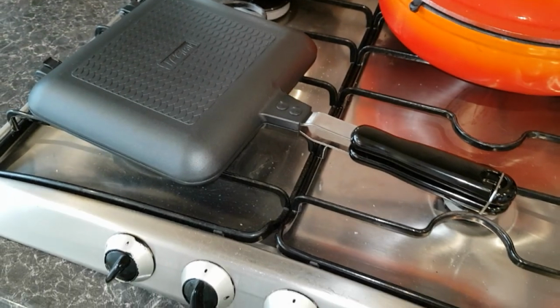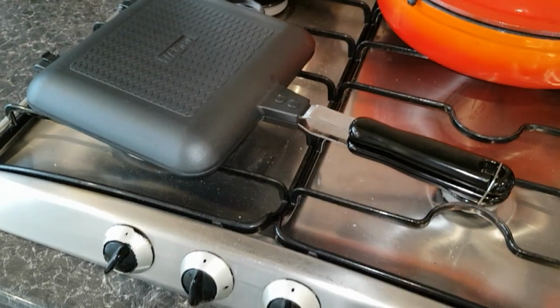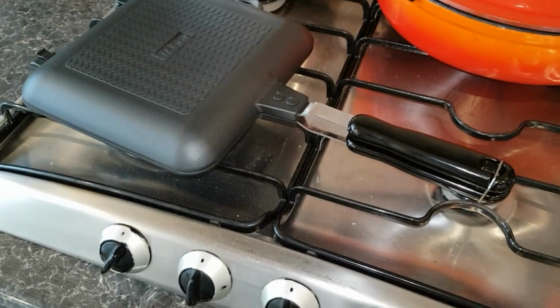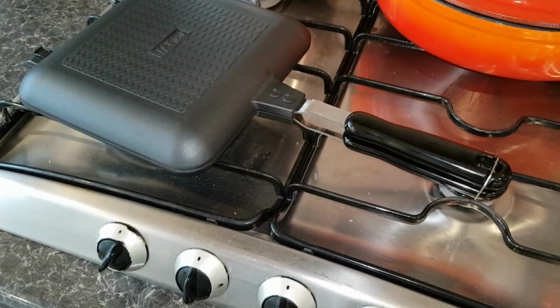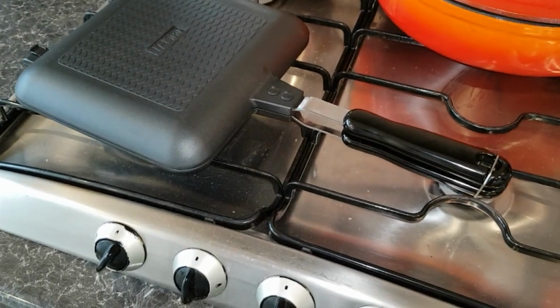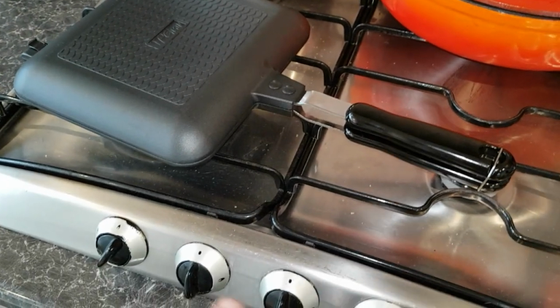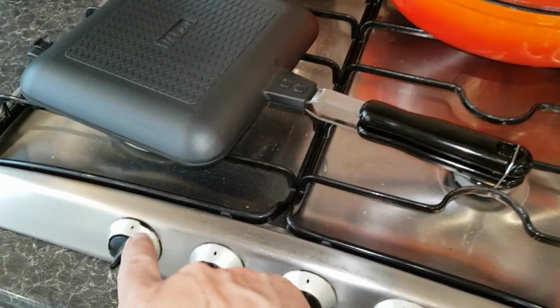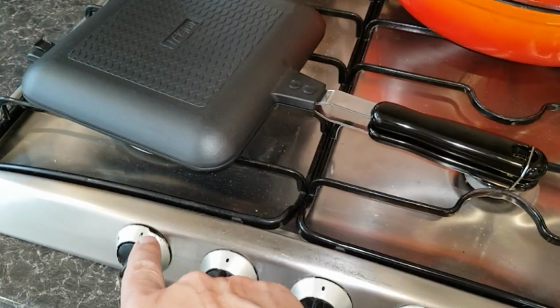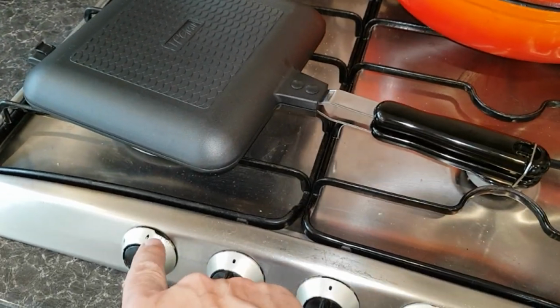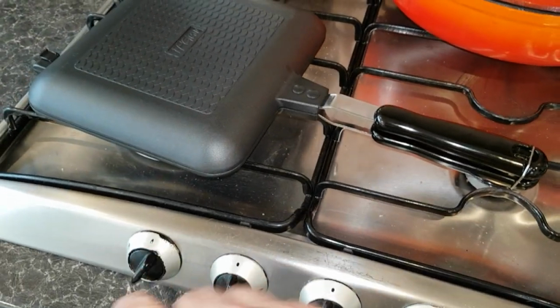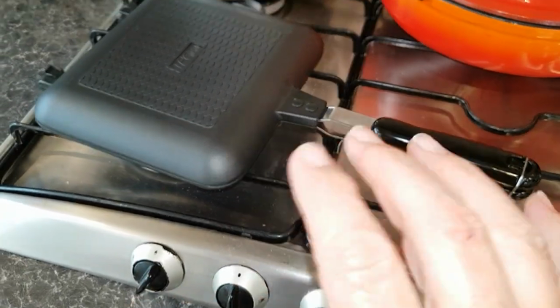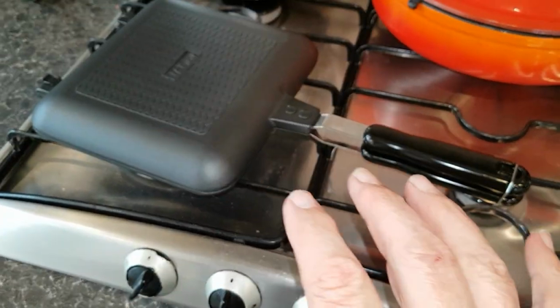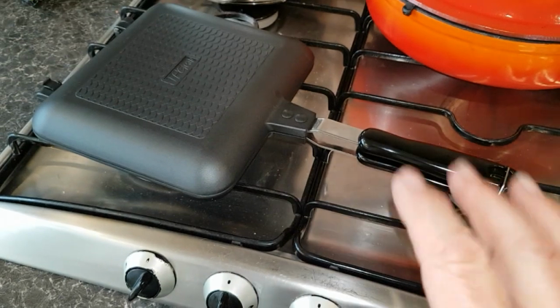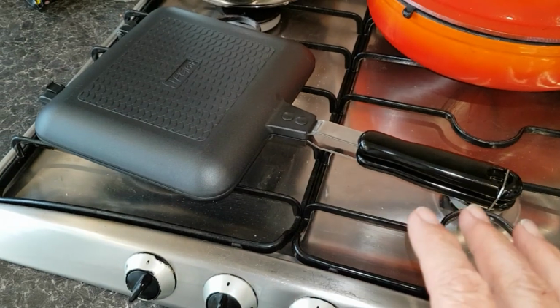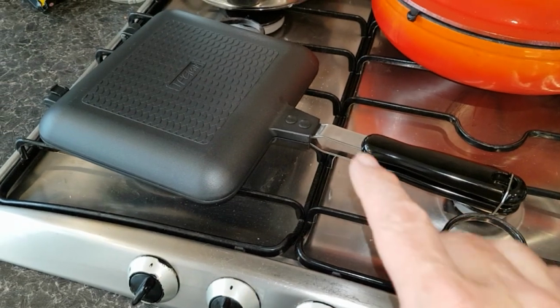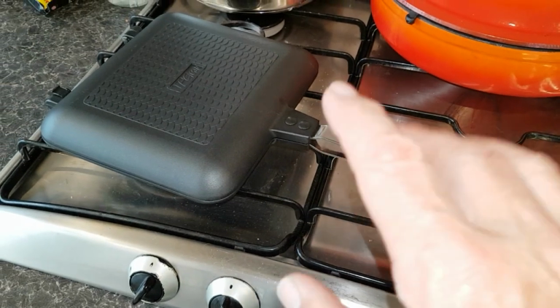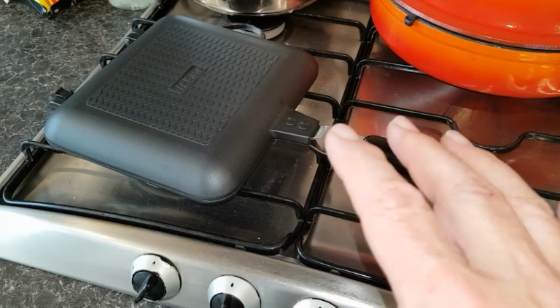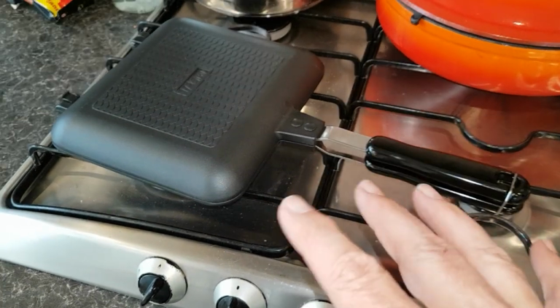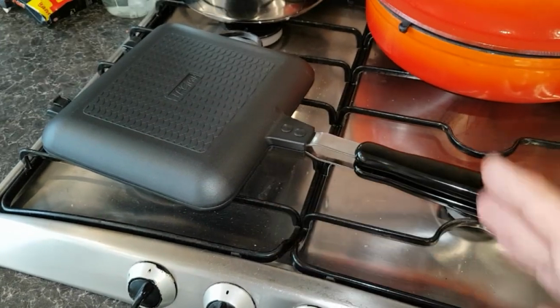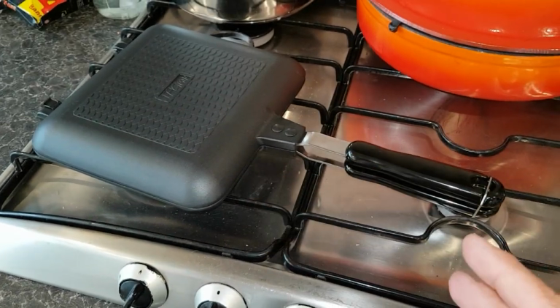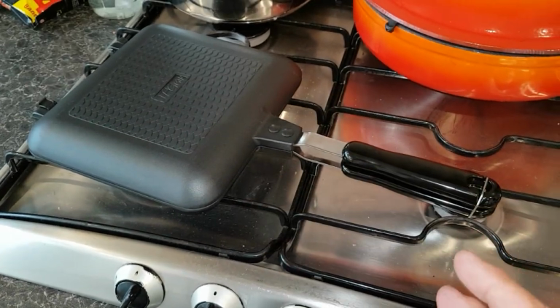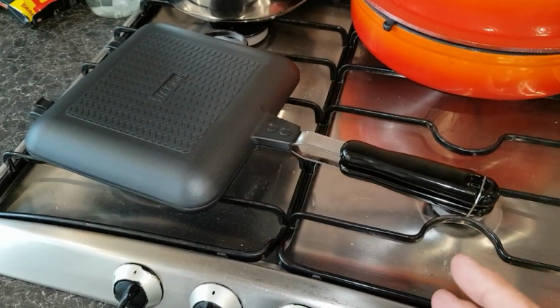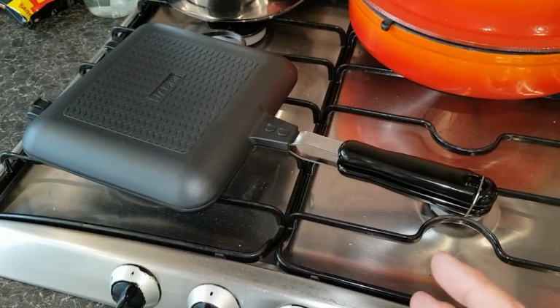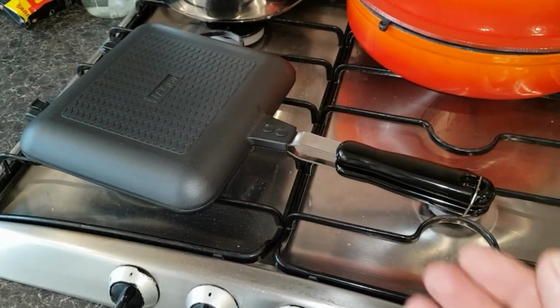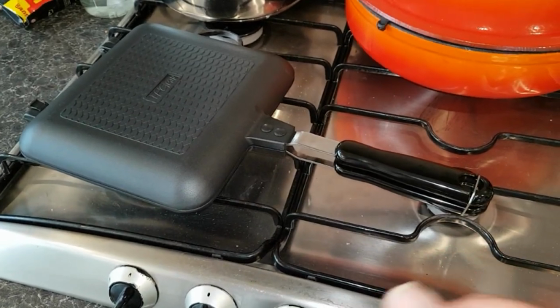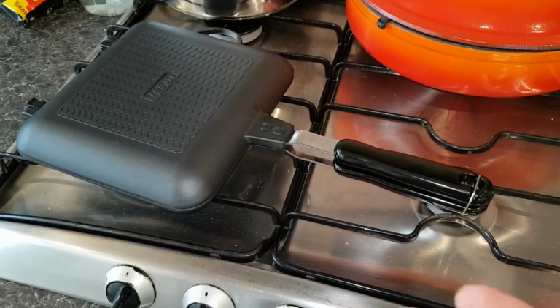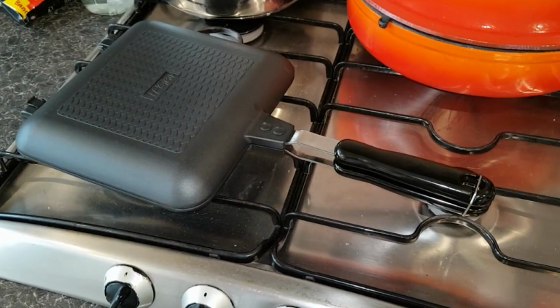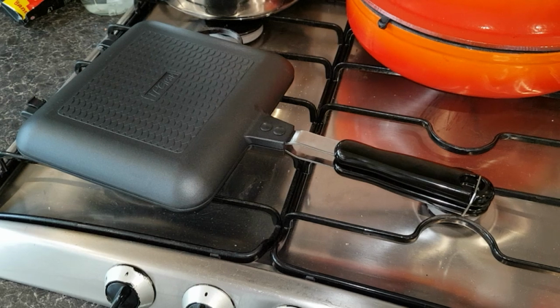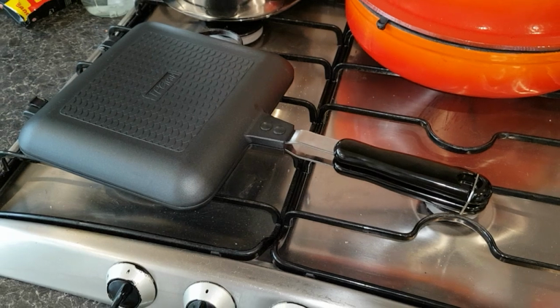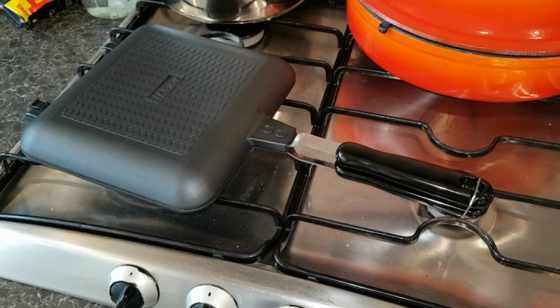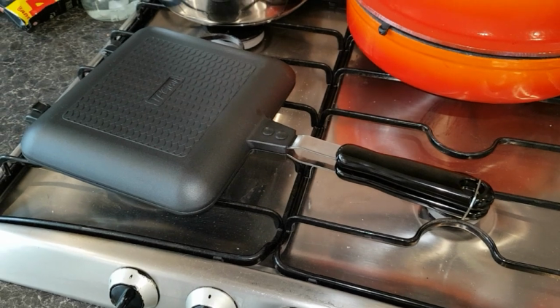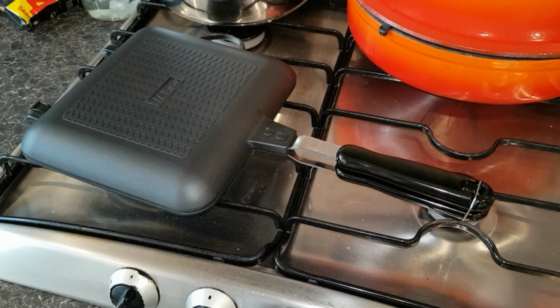It's taking a little while to cook because I've got it on low. If you cook it too fast you'll end up burning the outside of the bread before the contents — the cheese and pickle — have heated up.